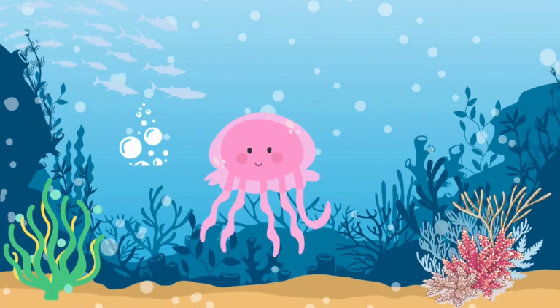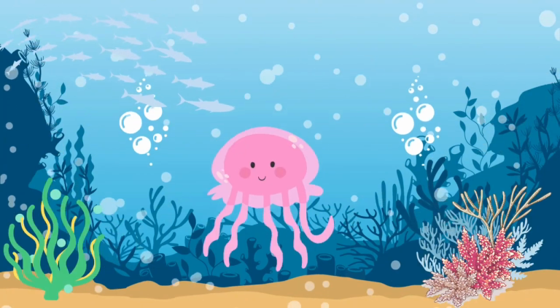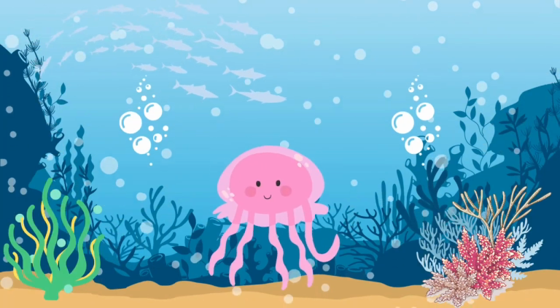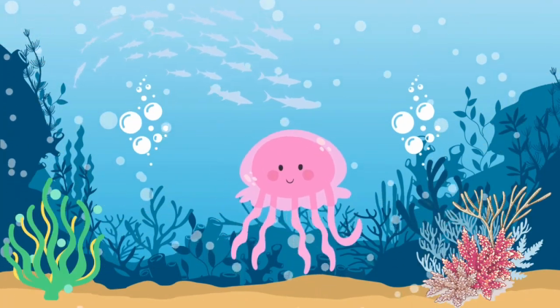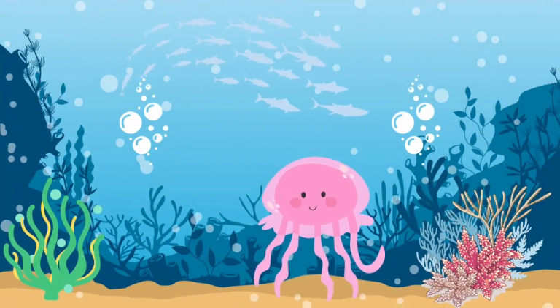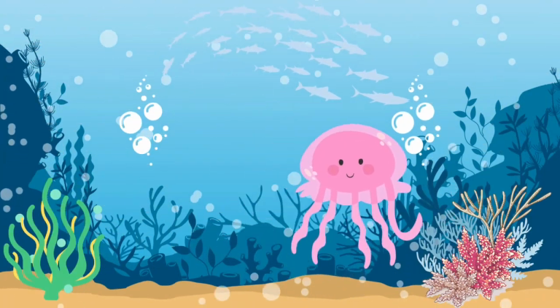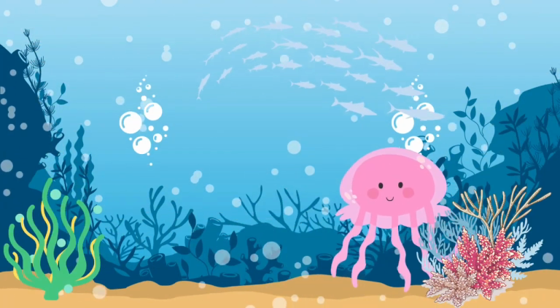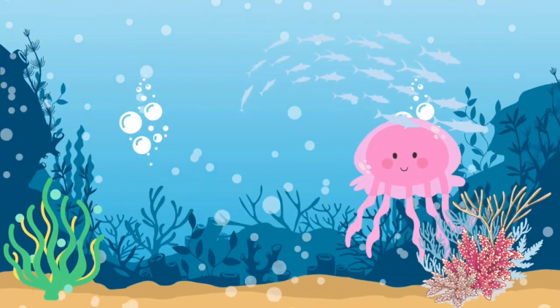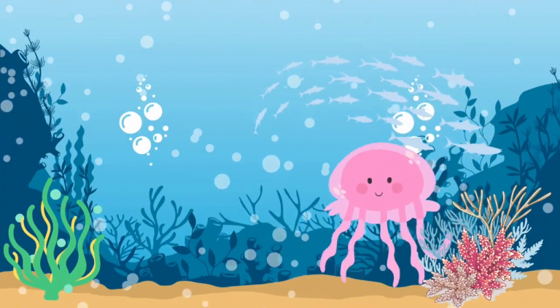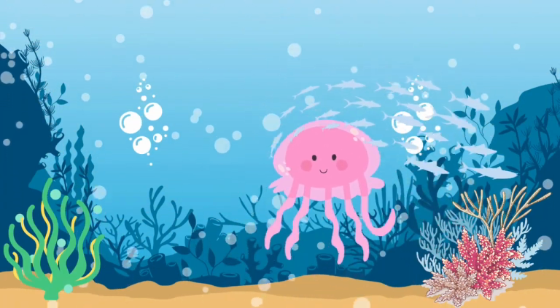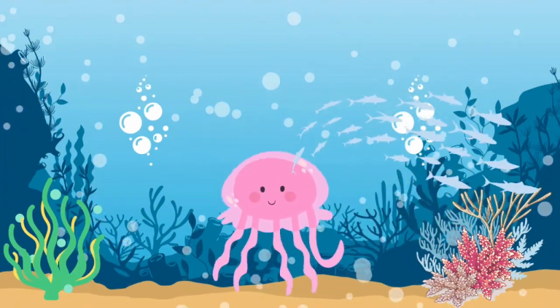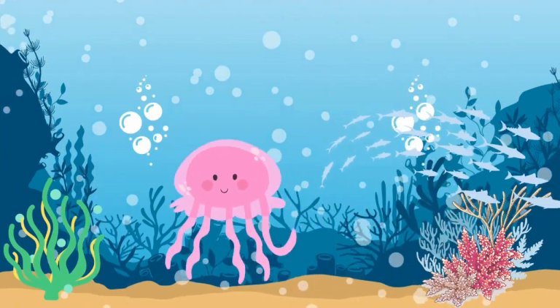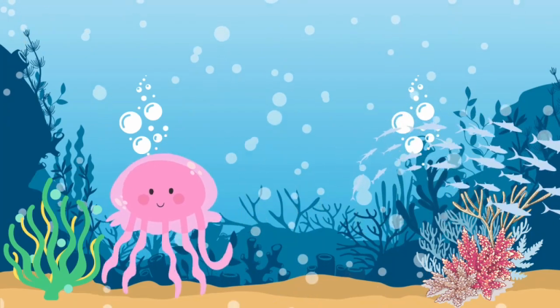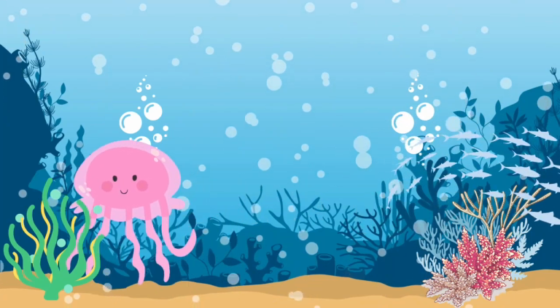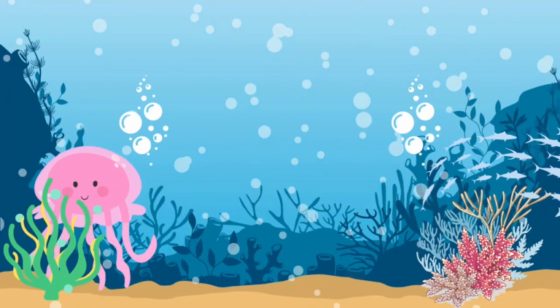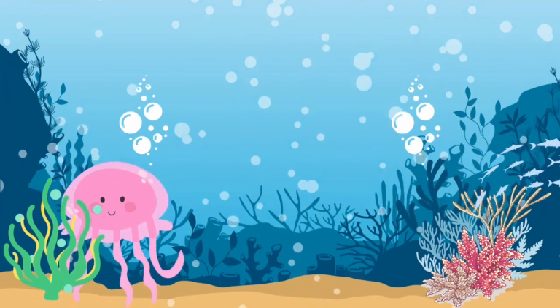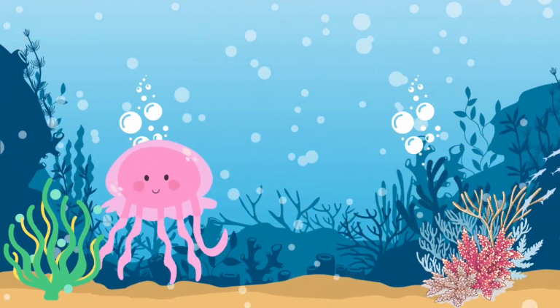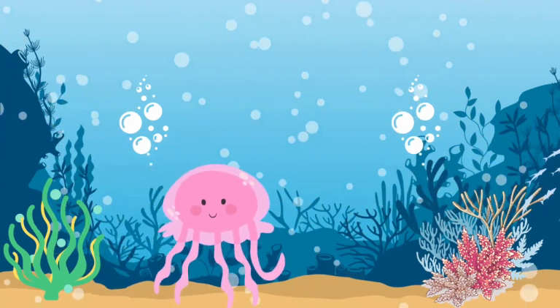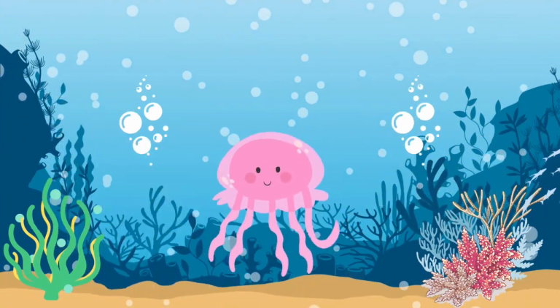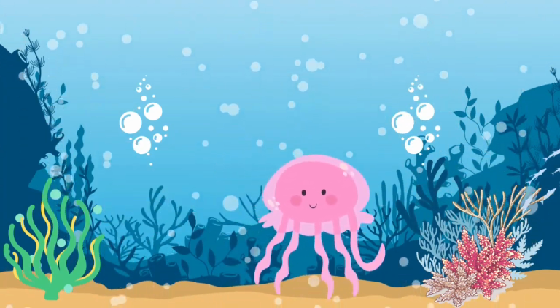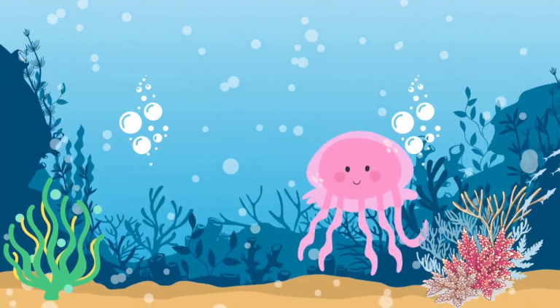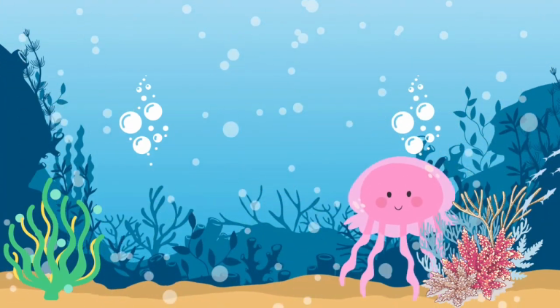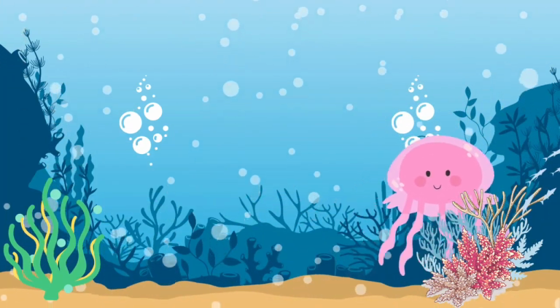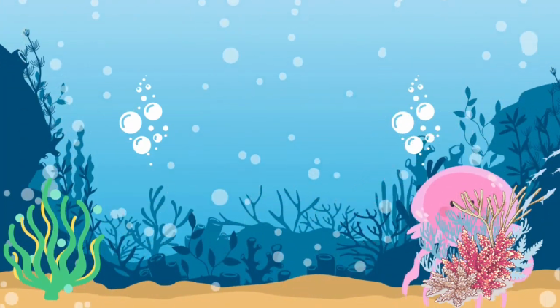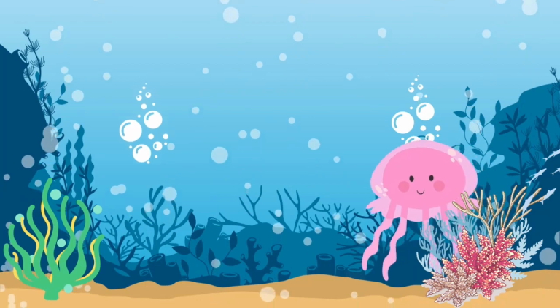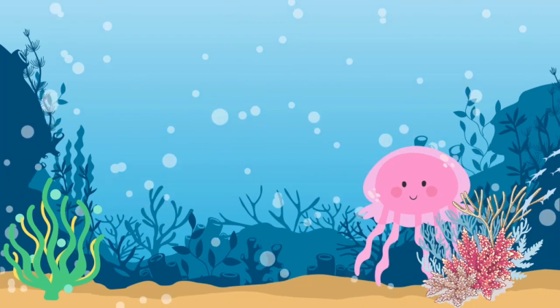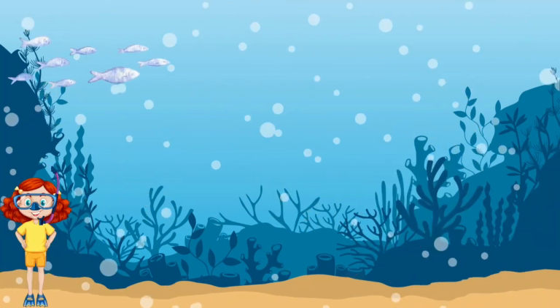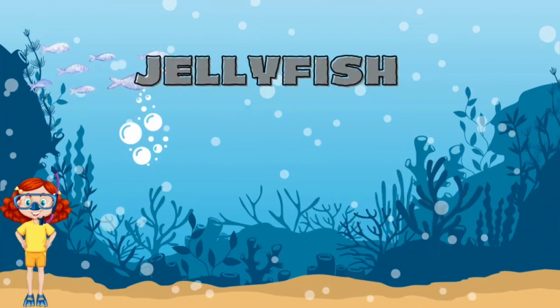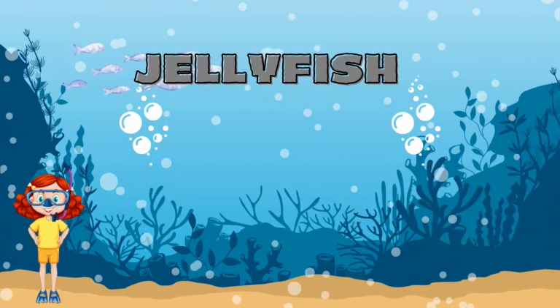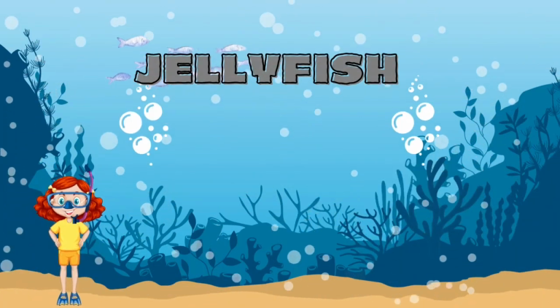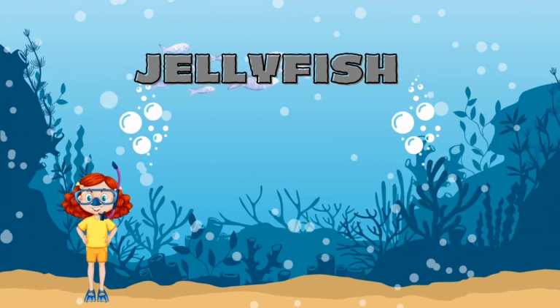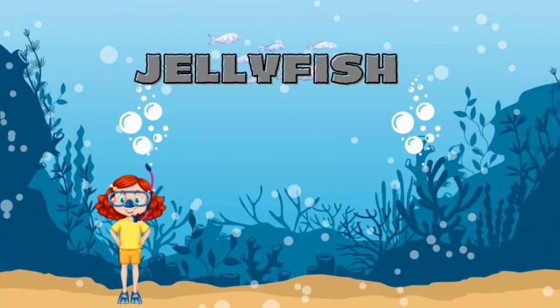Can you tell what this squishy-looking animal is? It's a jellyfish.